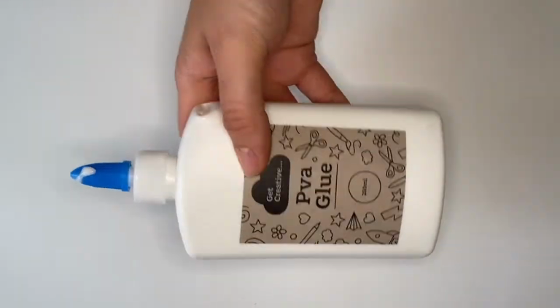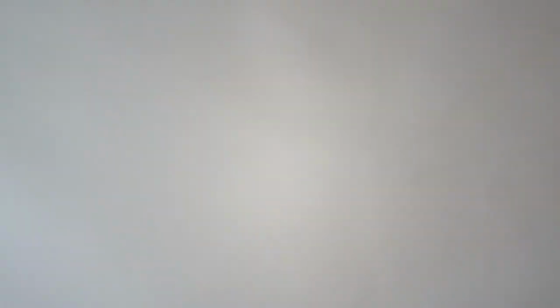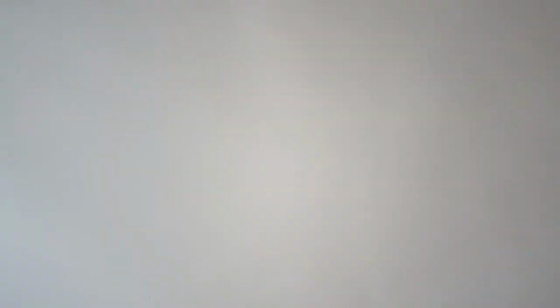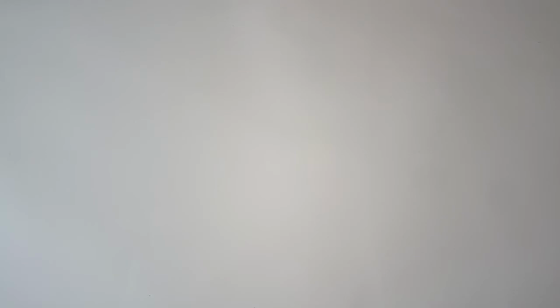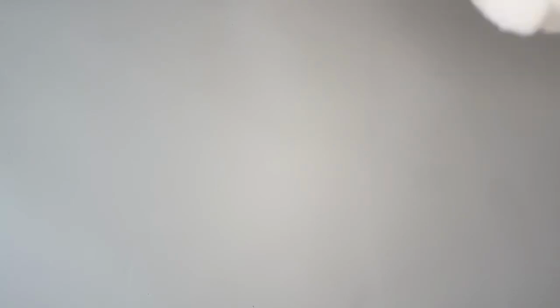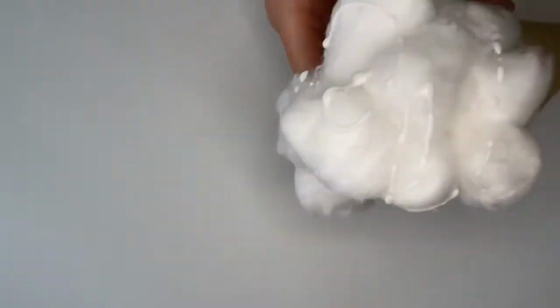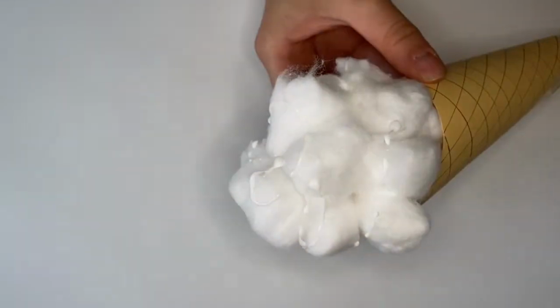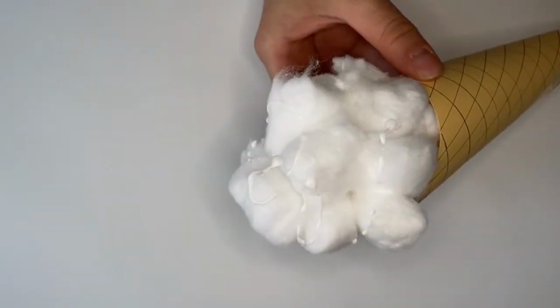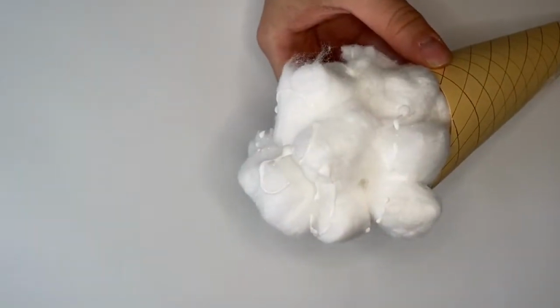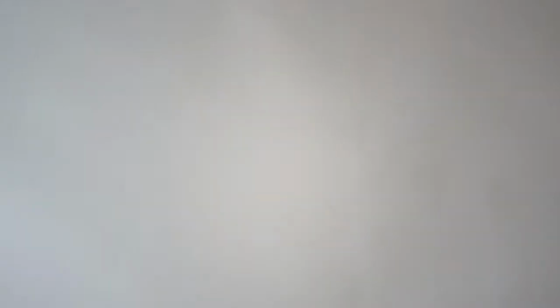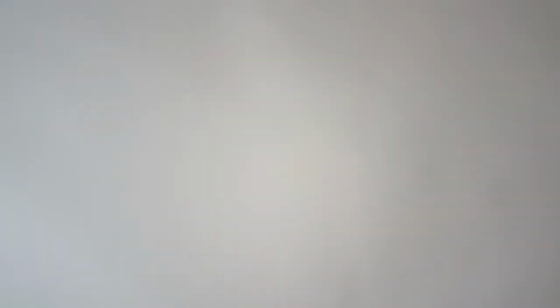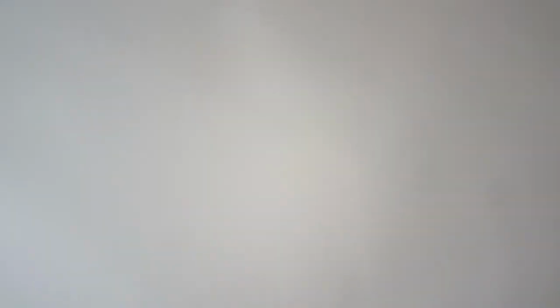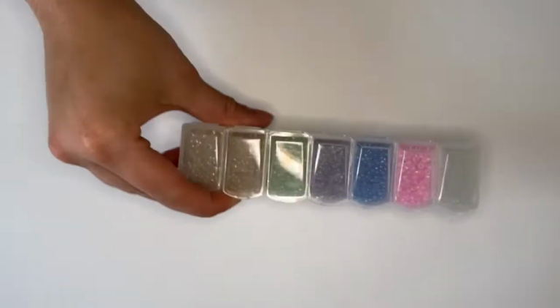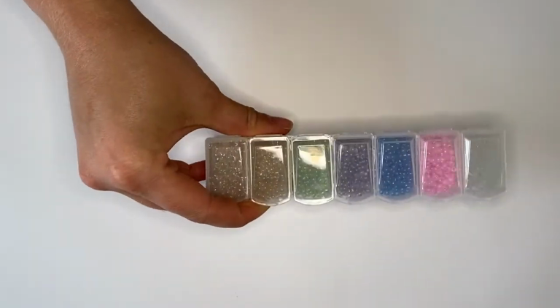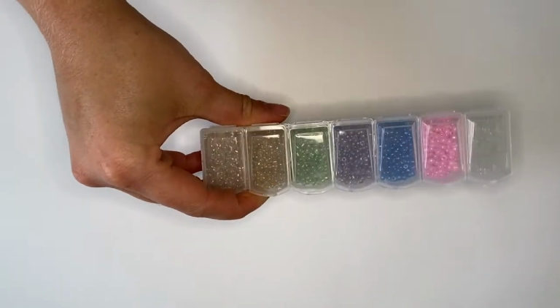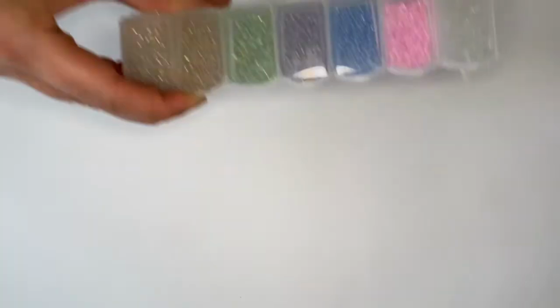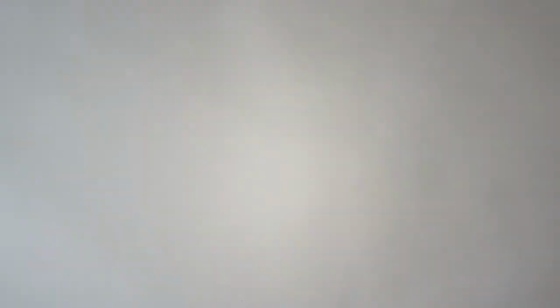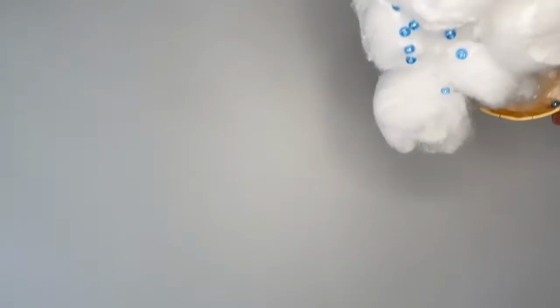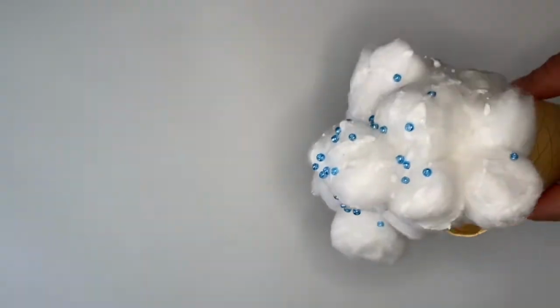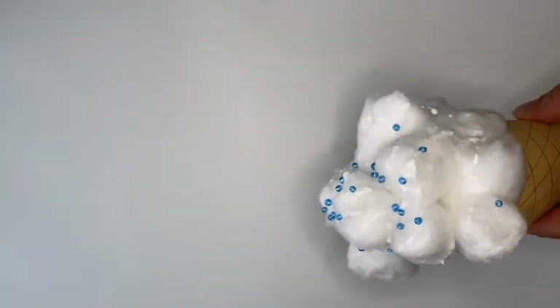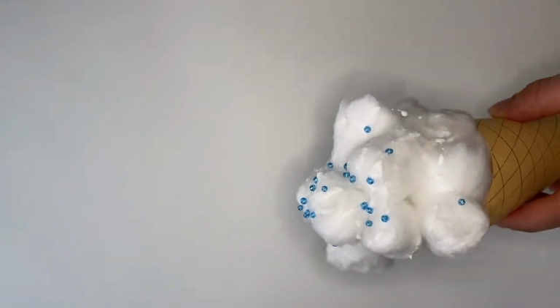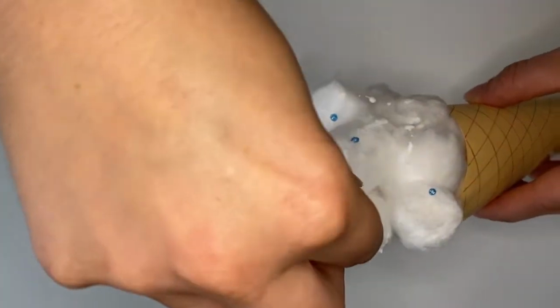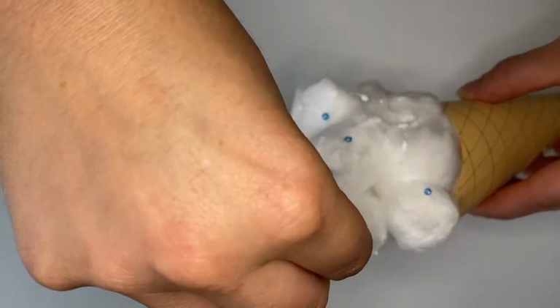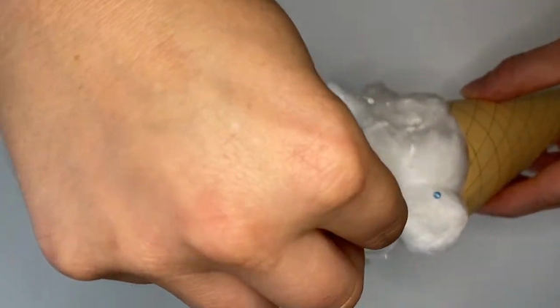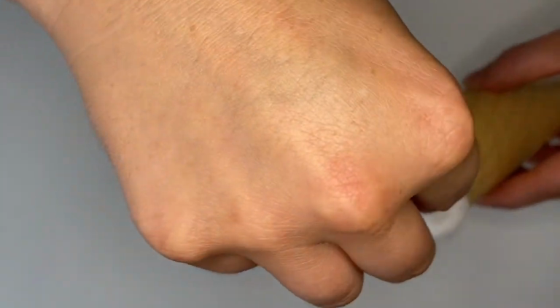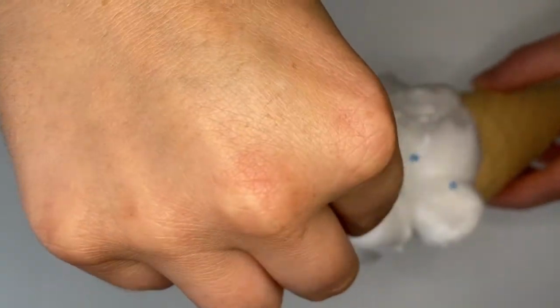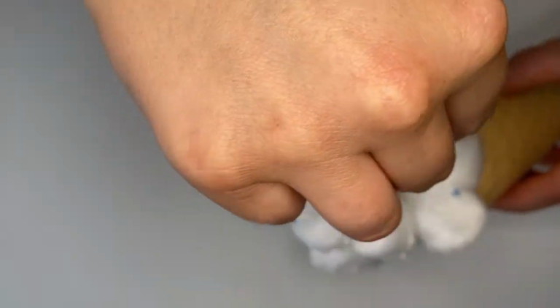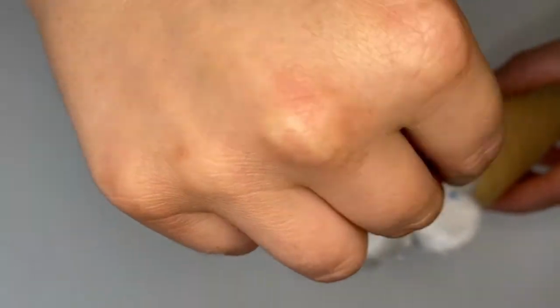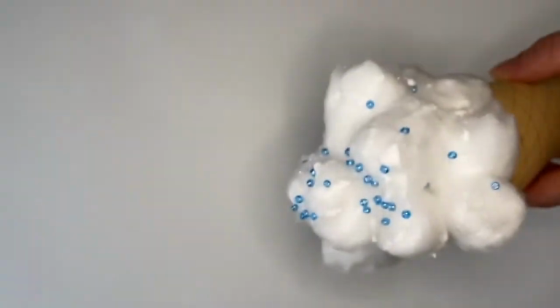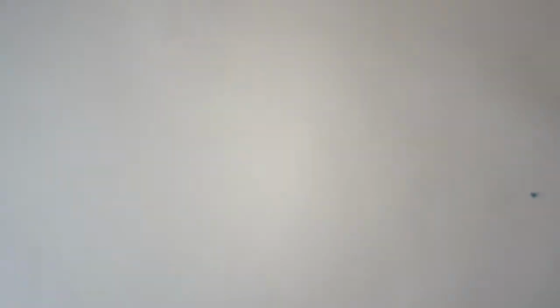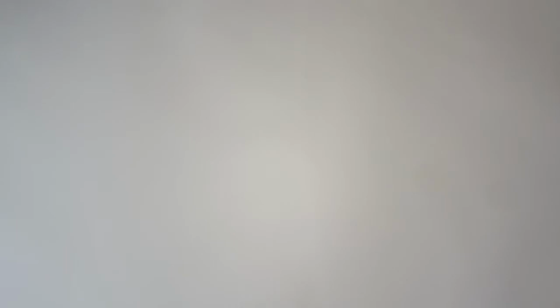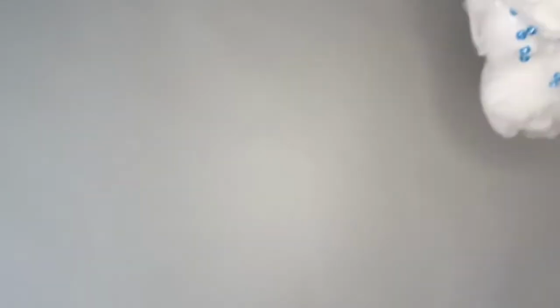Now it's time to add your sprinkles. Drizzle more PVA over your ice cream — don't worry if you make a mess — and then start adding on your beads. Be really careful if you're using small beads as they can be dangerous for young children.